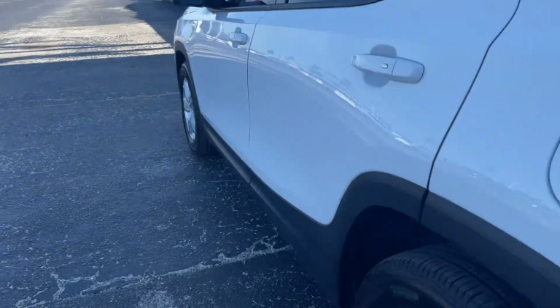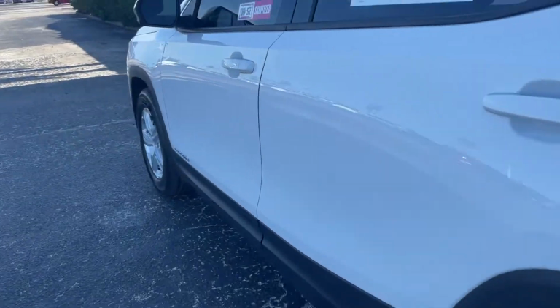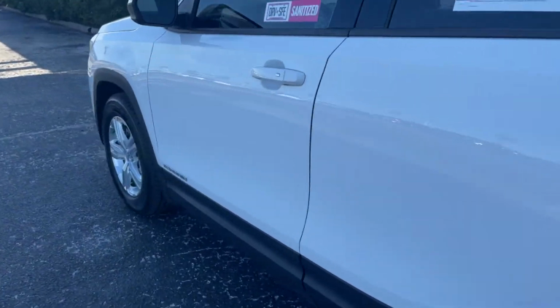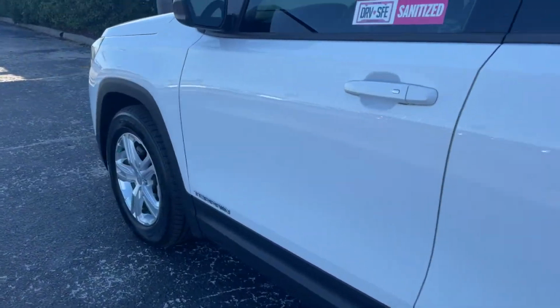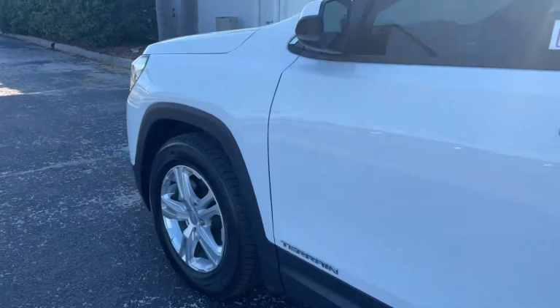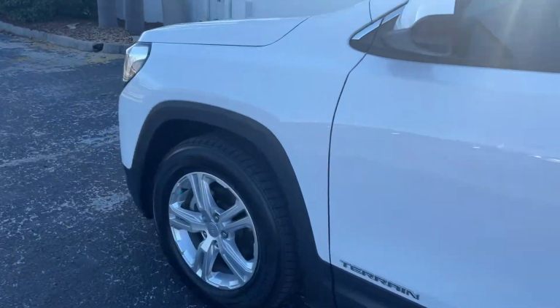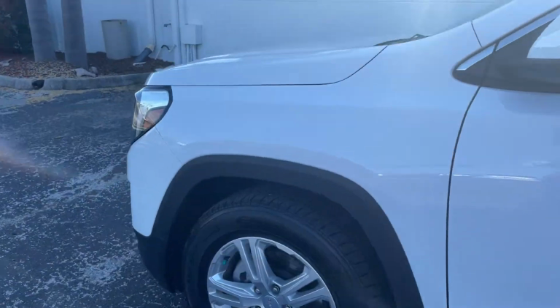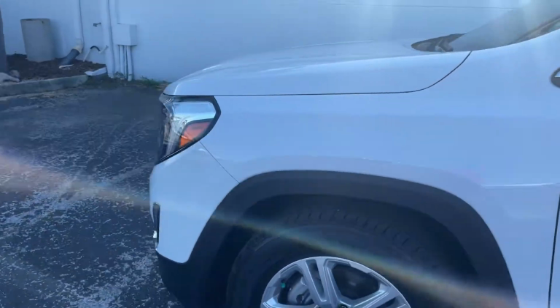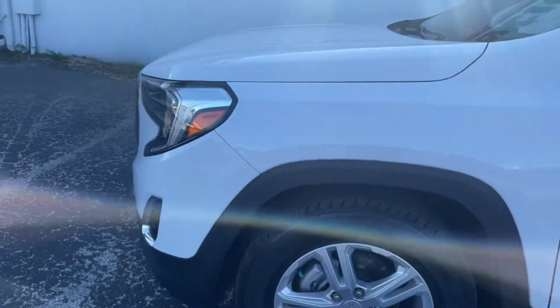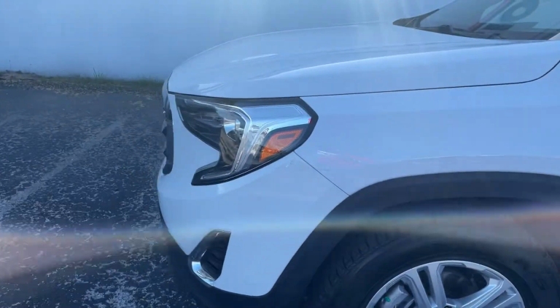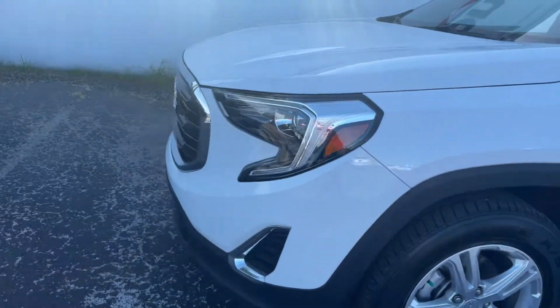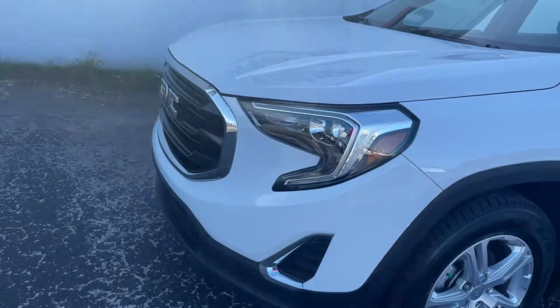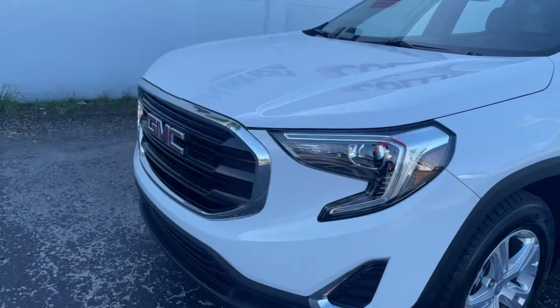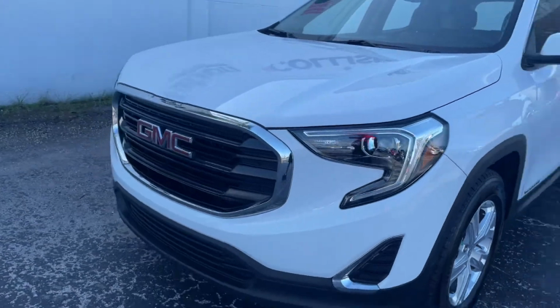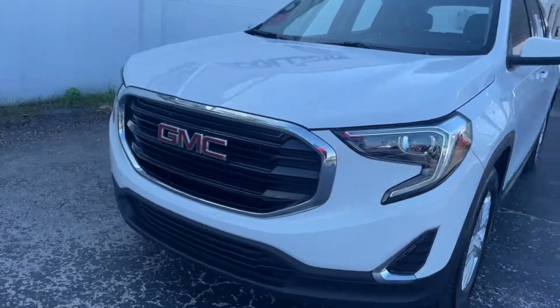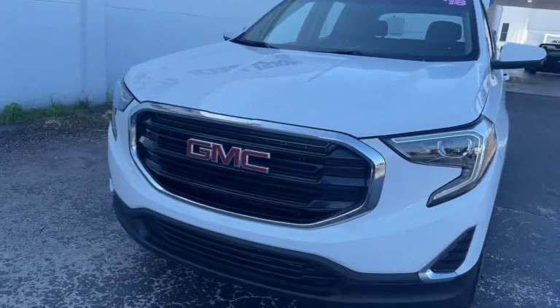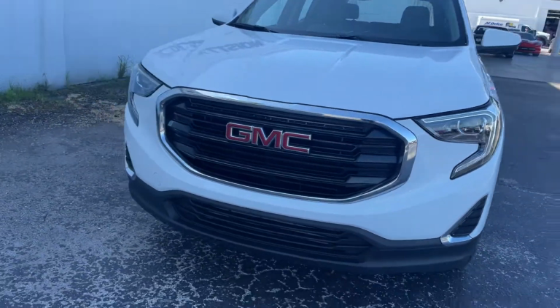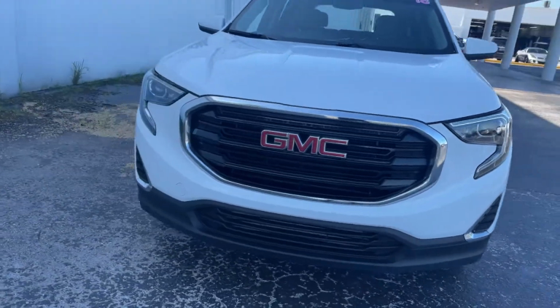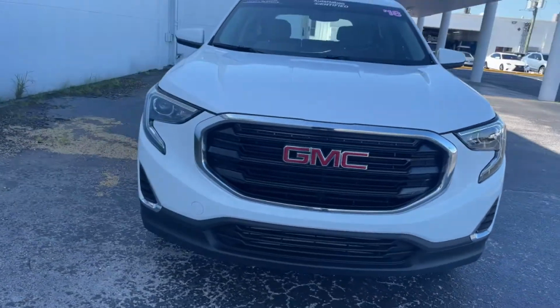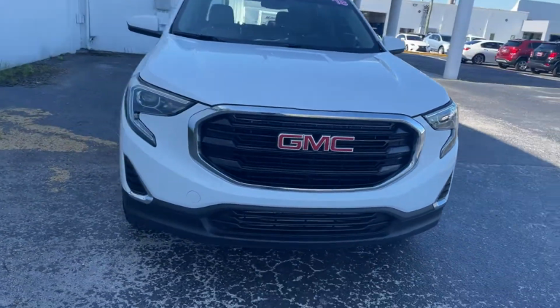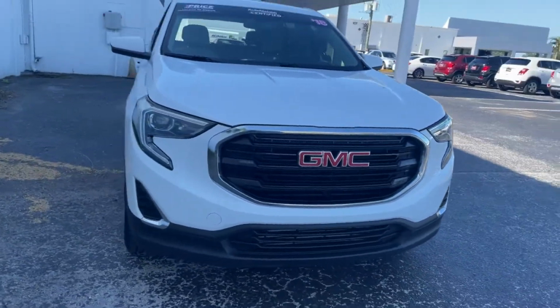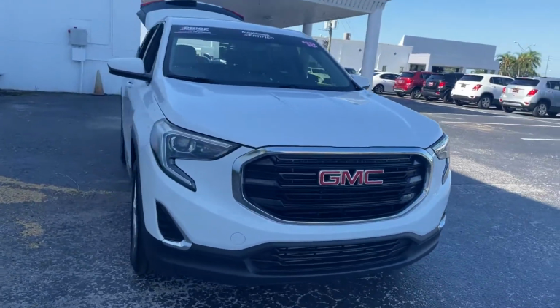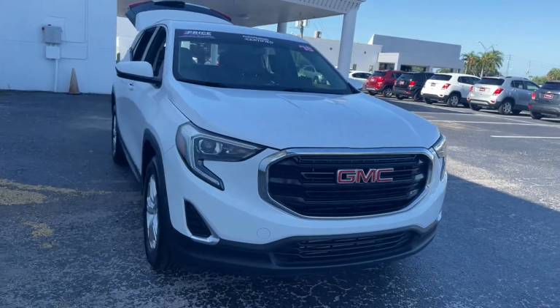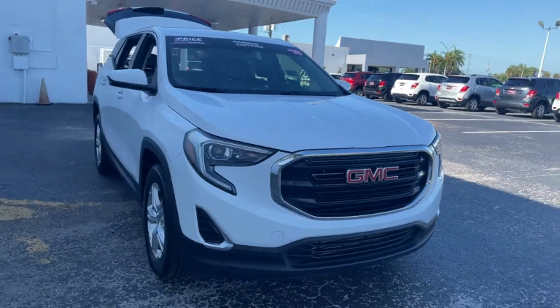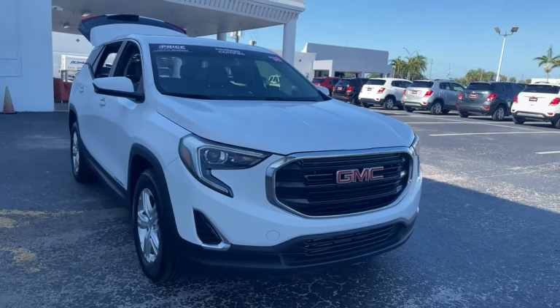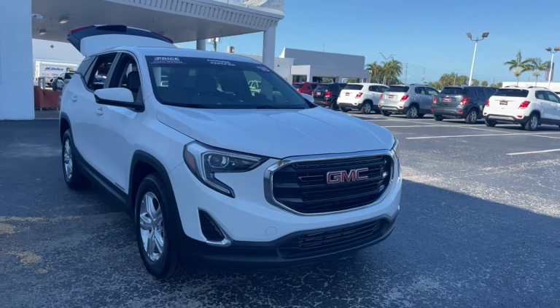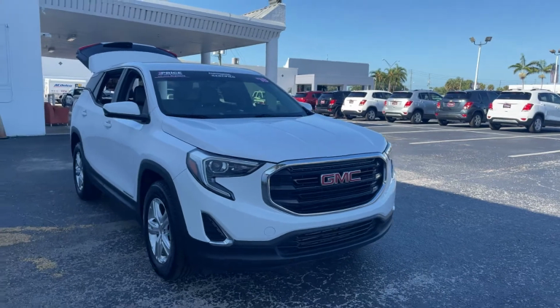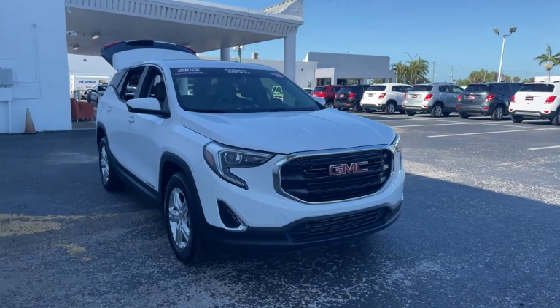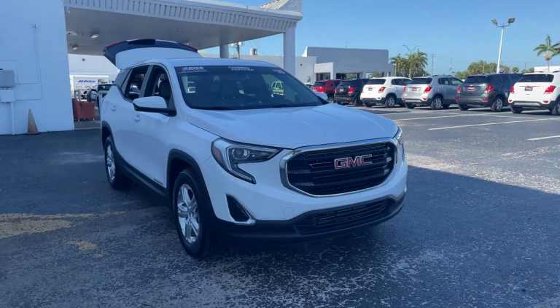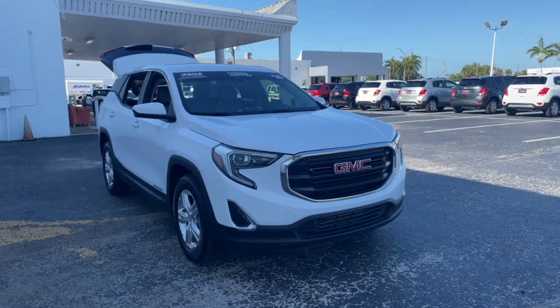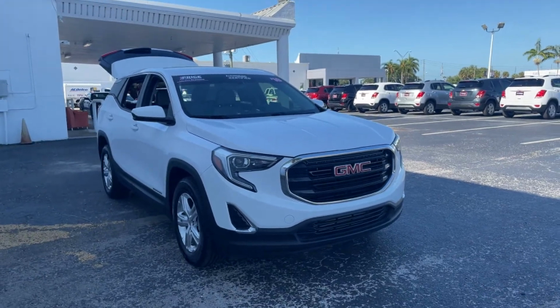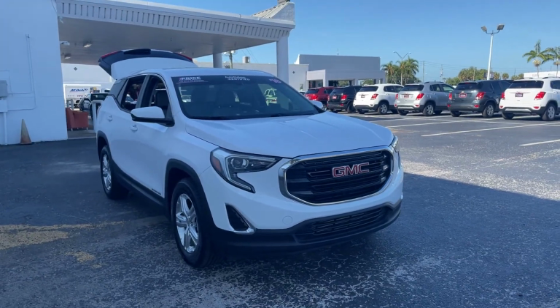This vehicle is powered by a 1.5 liter turbocharged engine, and like all pre-owned vehicles at AutoNation Chevrolet, it has a five day, 250 mile money back guarantee.